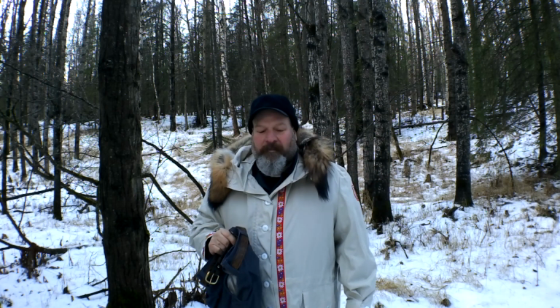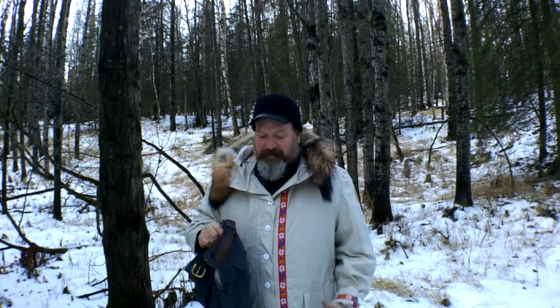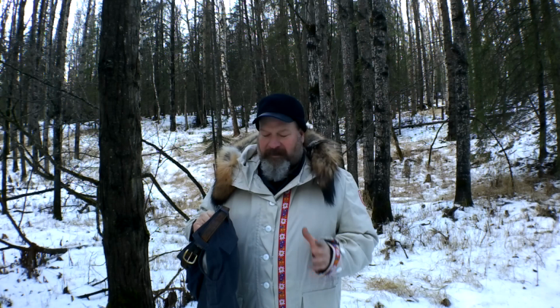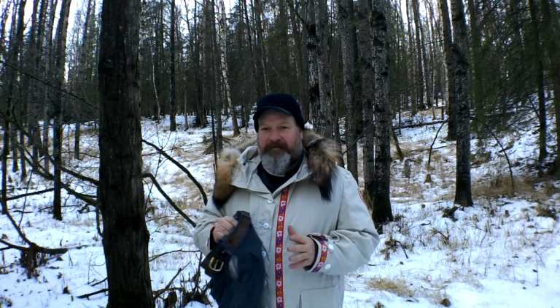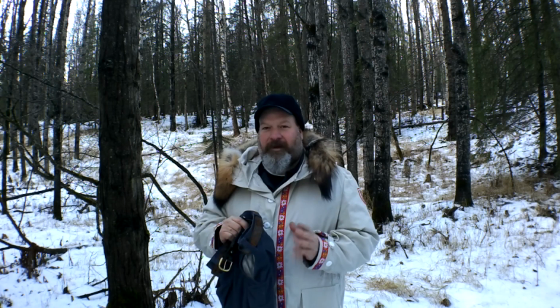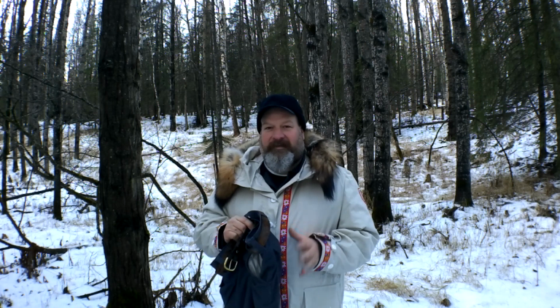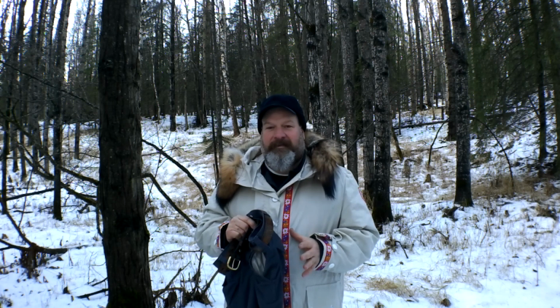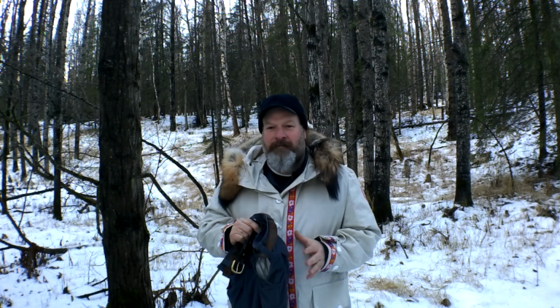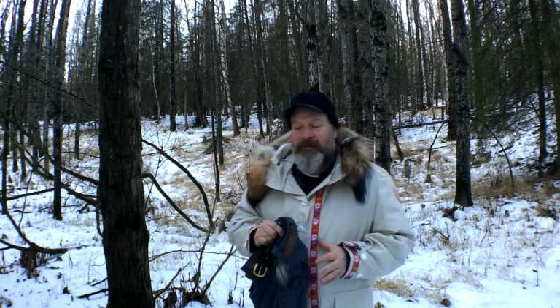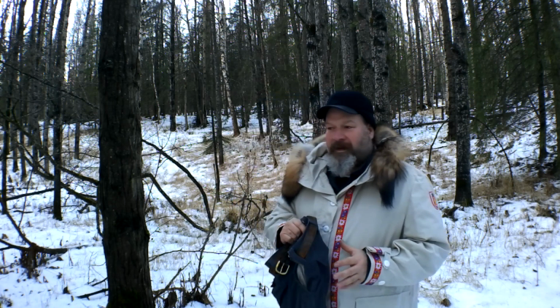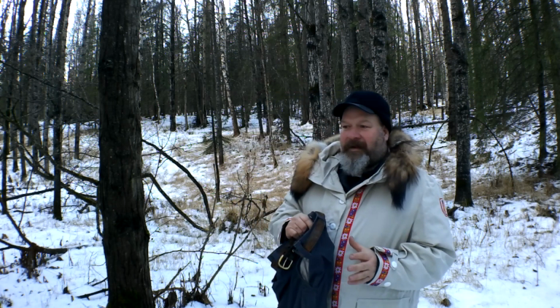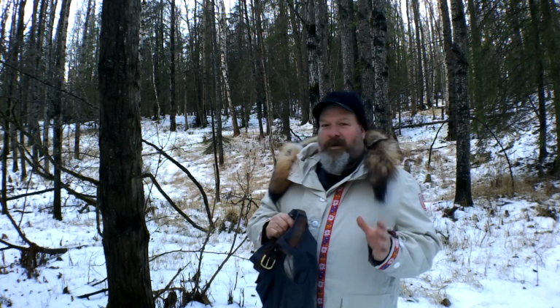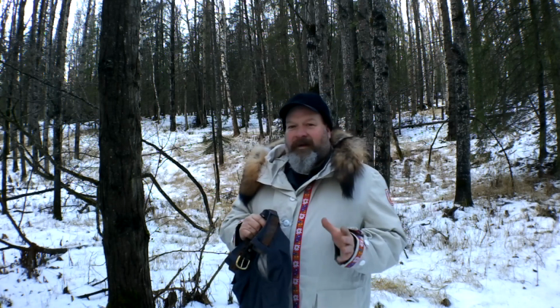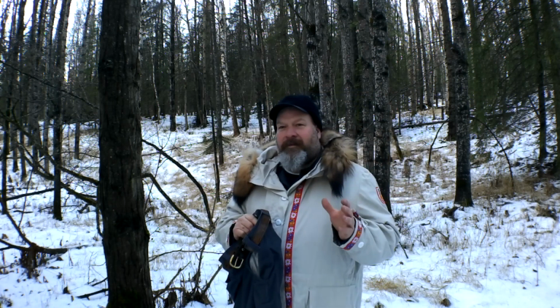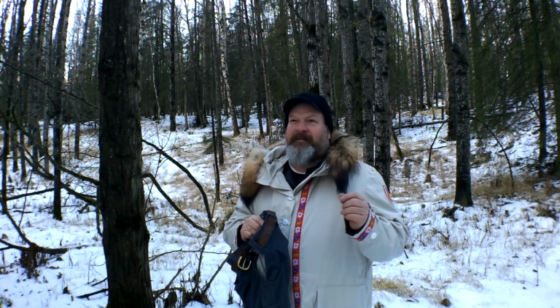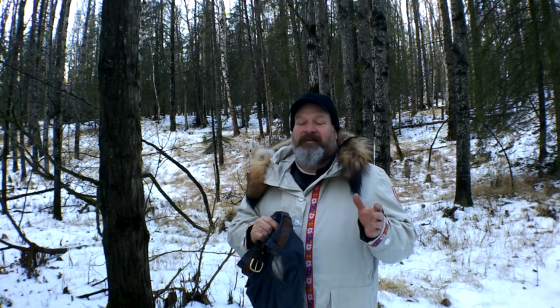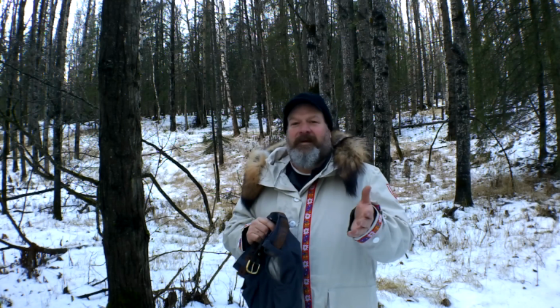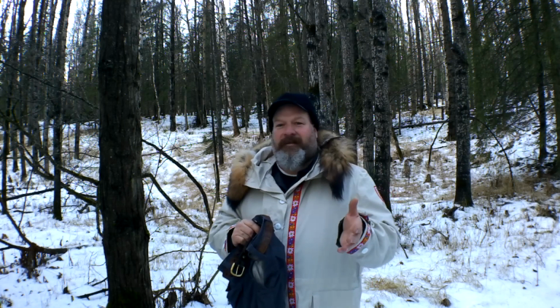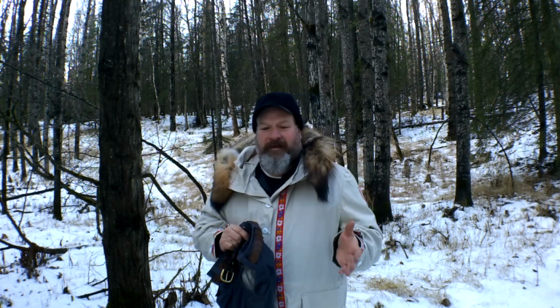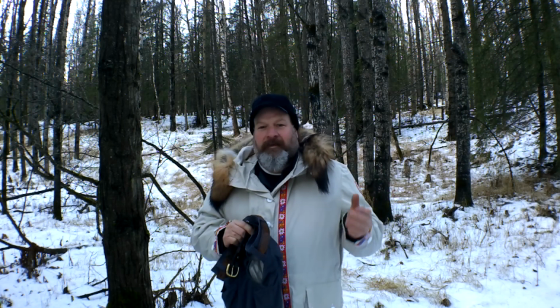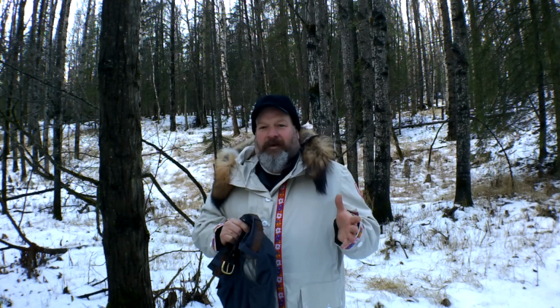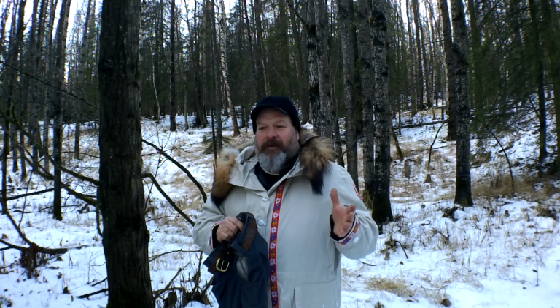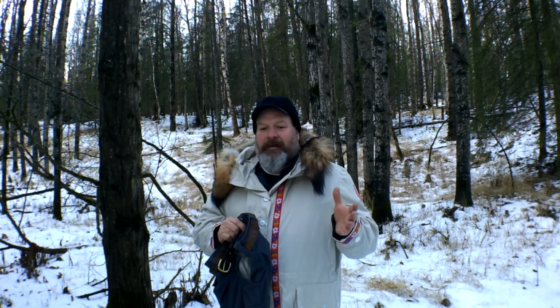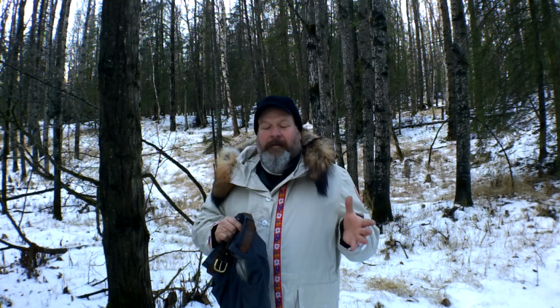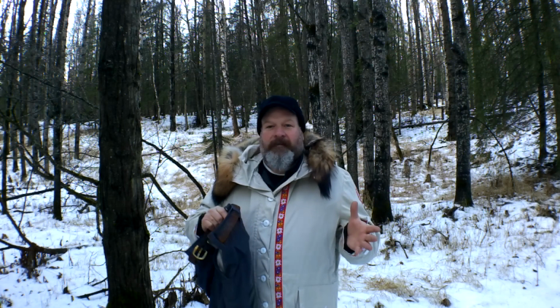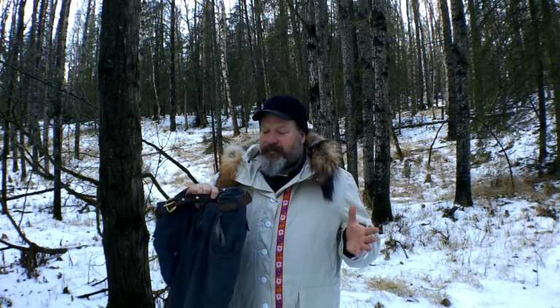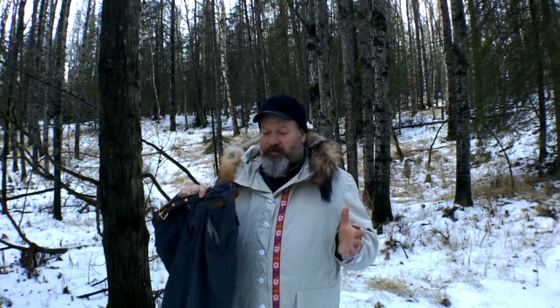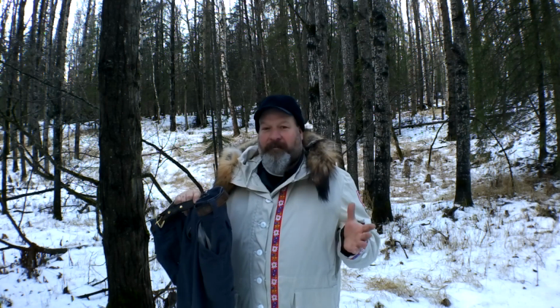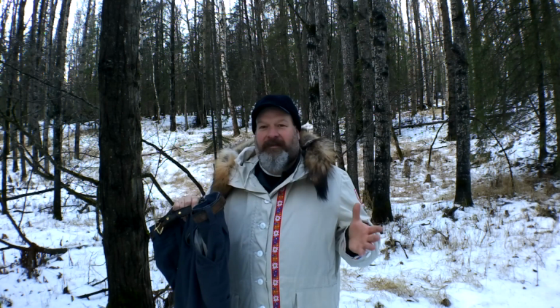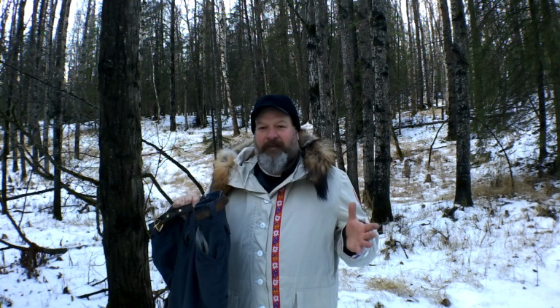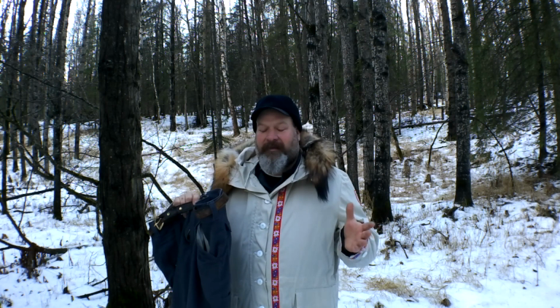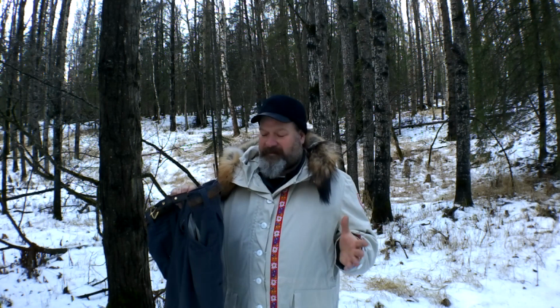I've had these for about six months now and been wearing them. I got them for Father's Day, so yeah, but they're great pants — I love these pants.